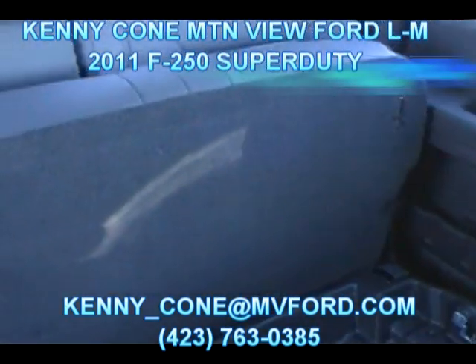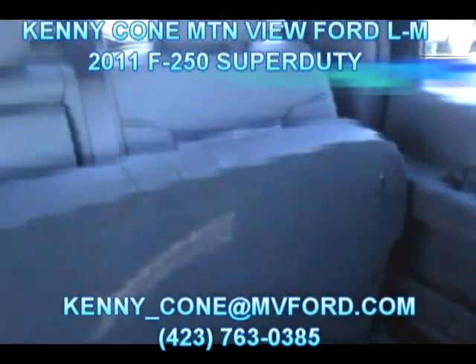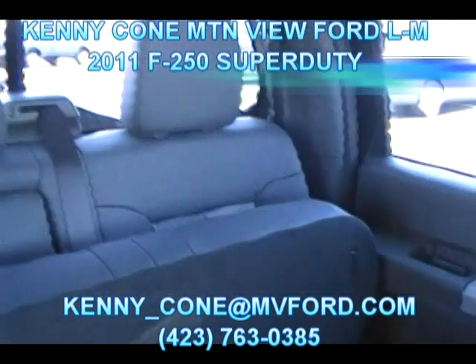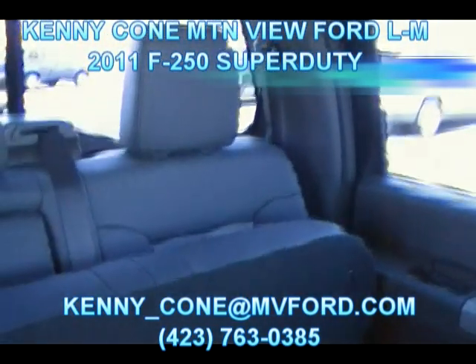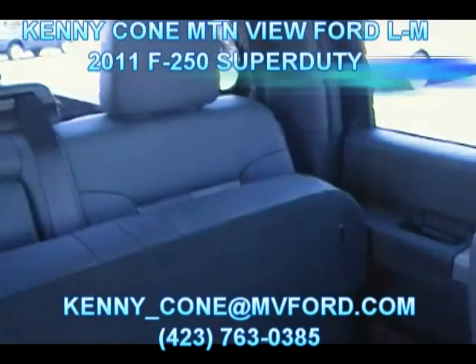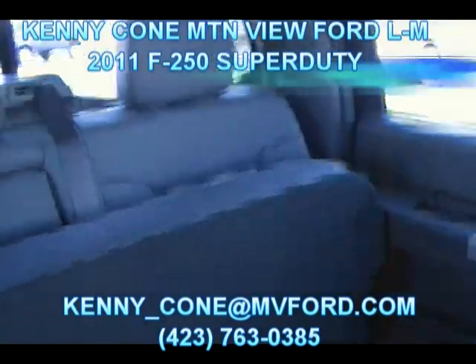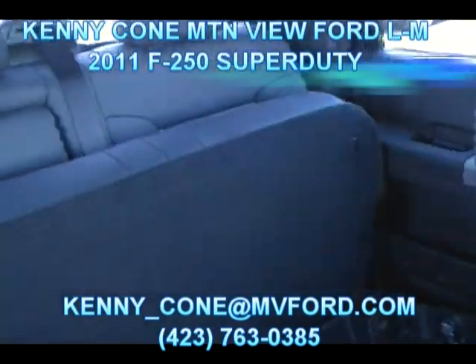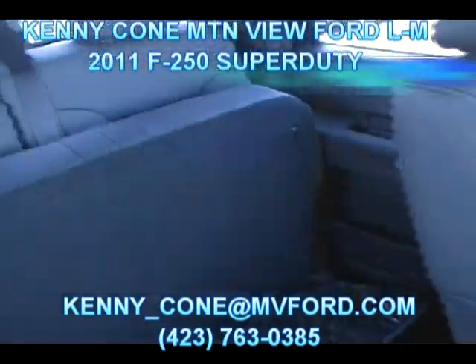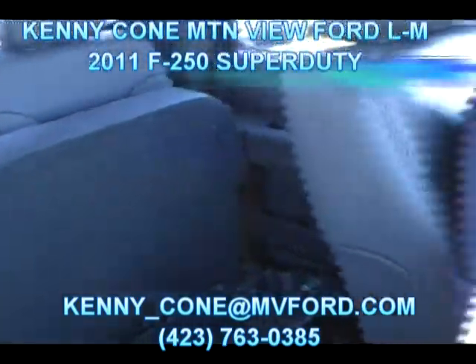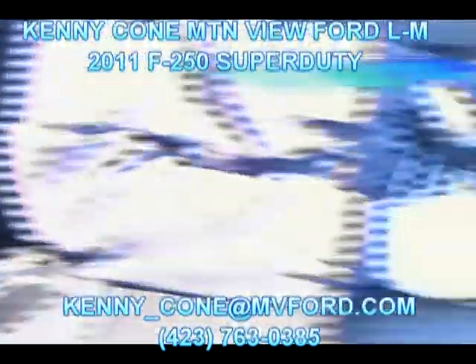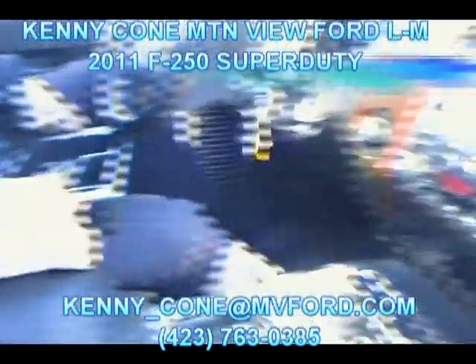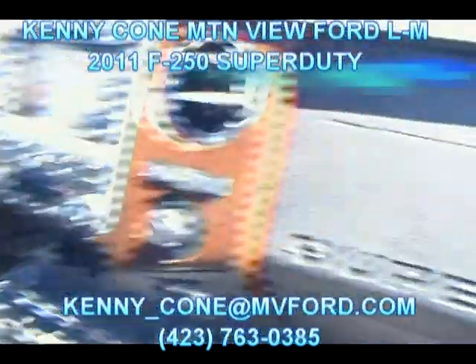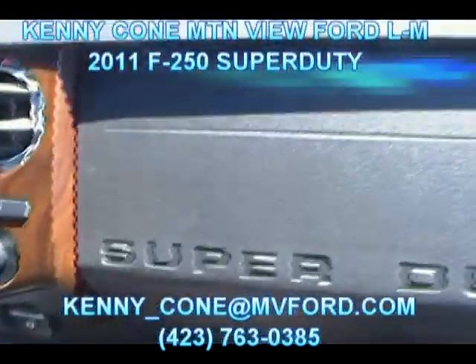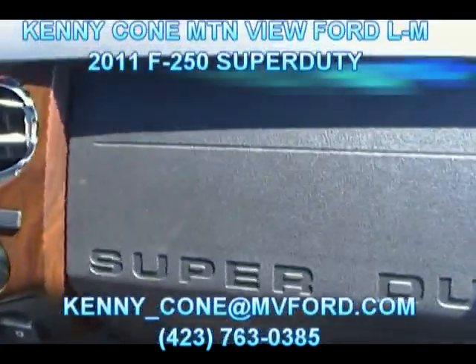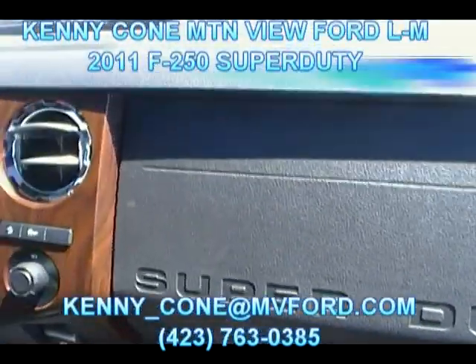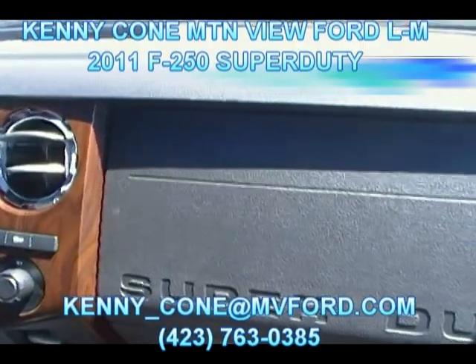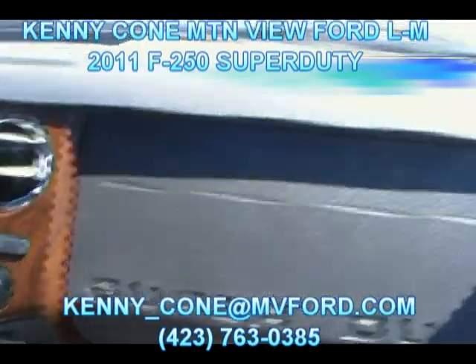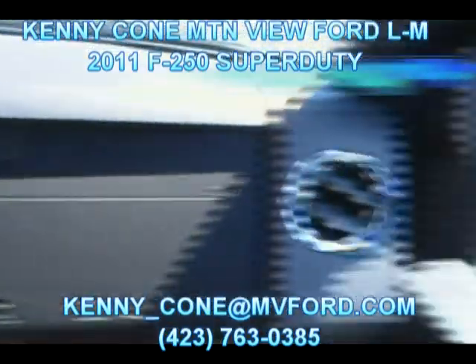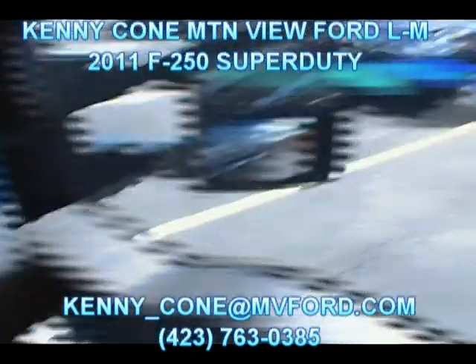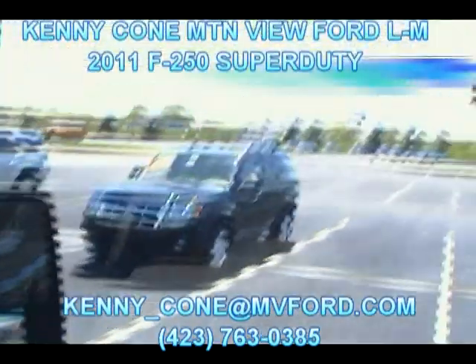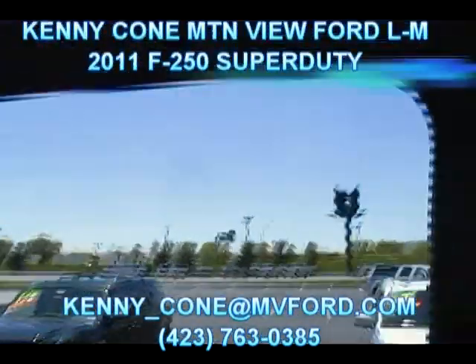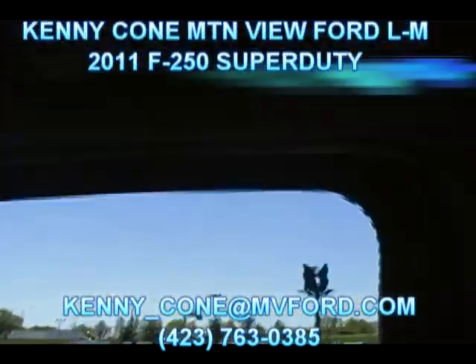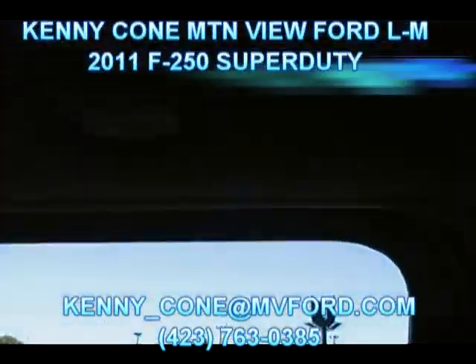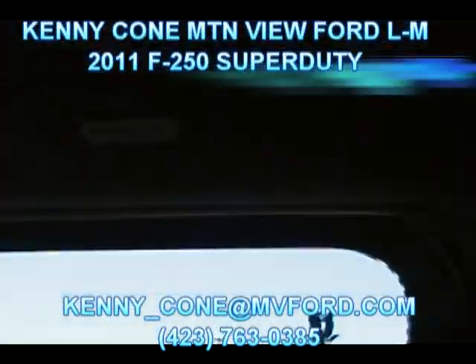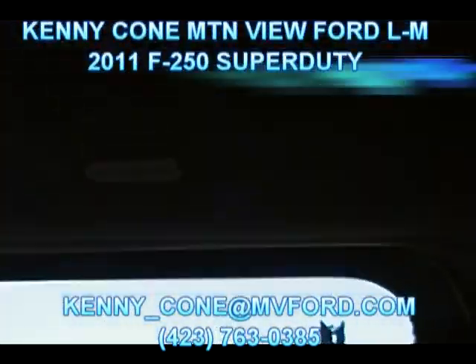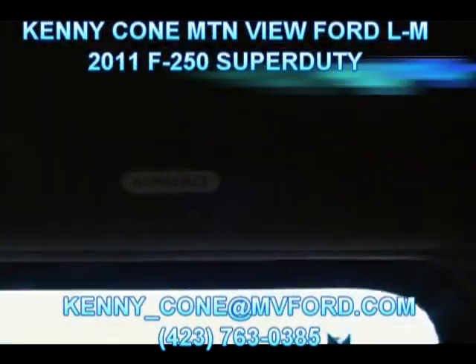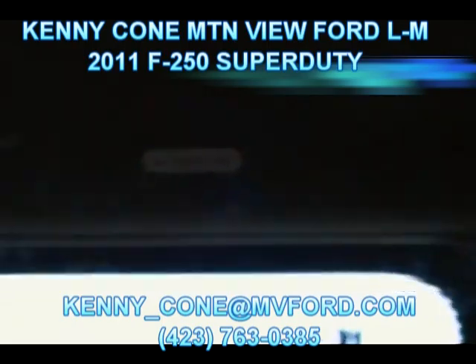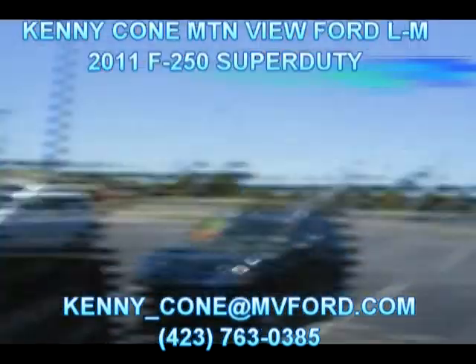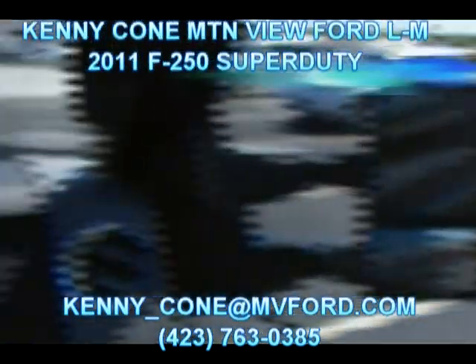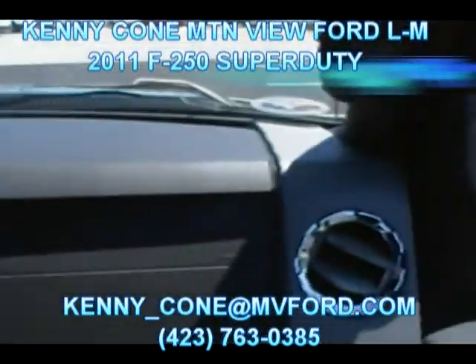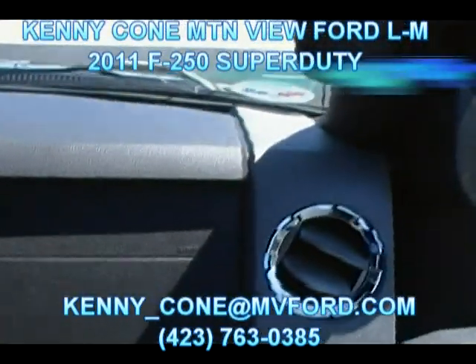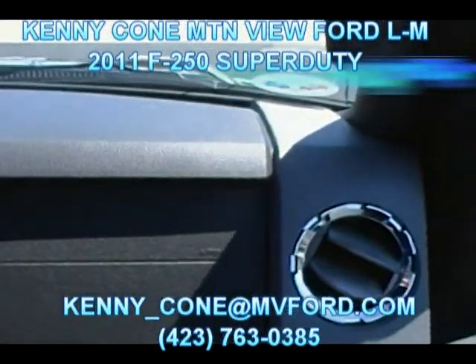The all-new look of this revamped interior is absolutely amazing. We've got the front airbags, the side airbags, and as you can see right here, we've got the side air curtains. So tons of options on the 2011 Super Duty.